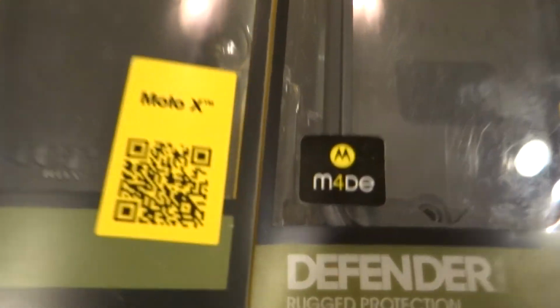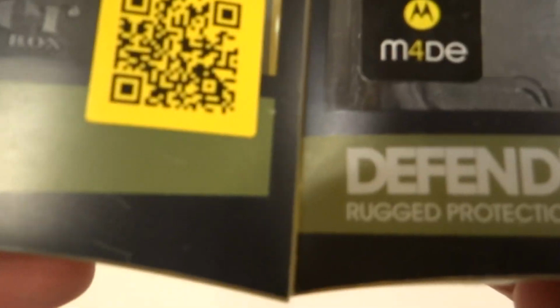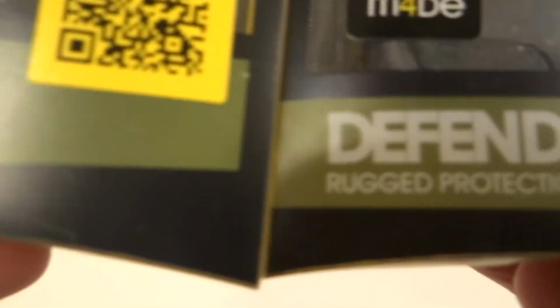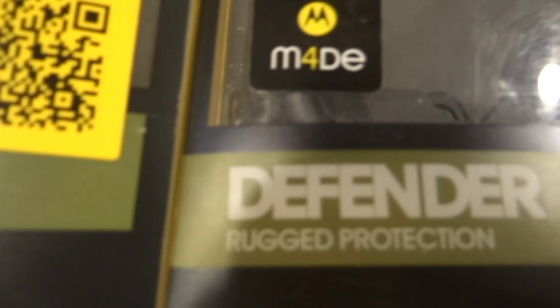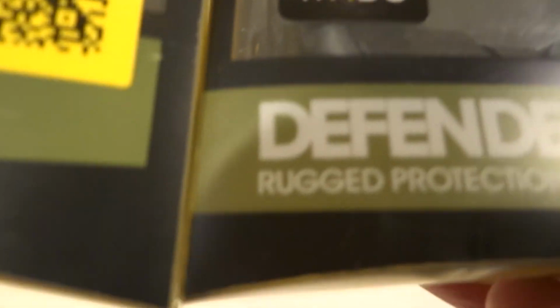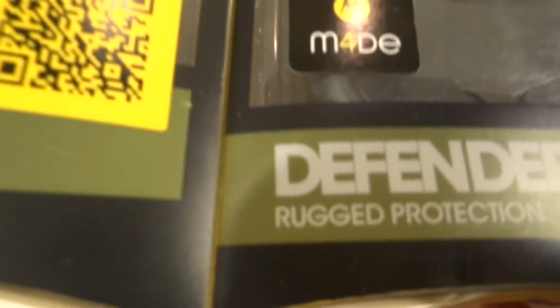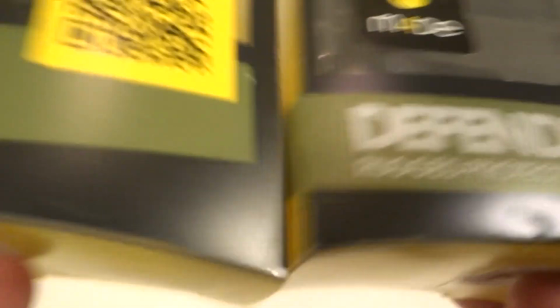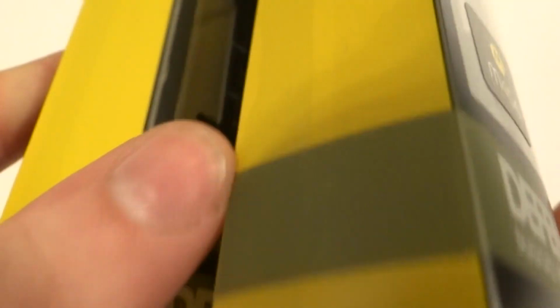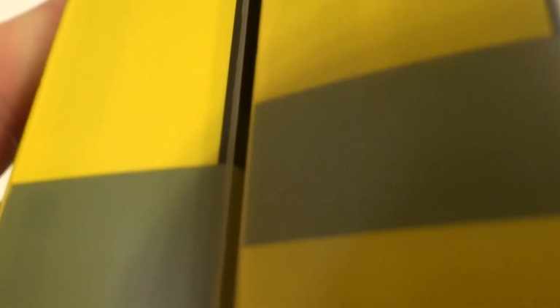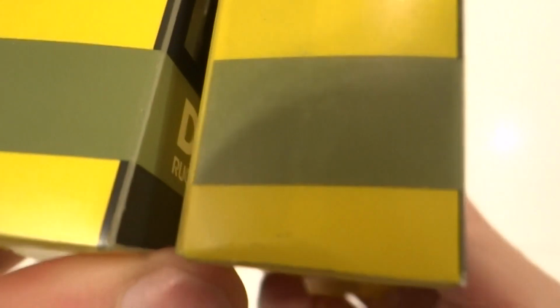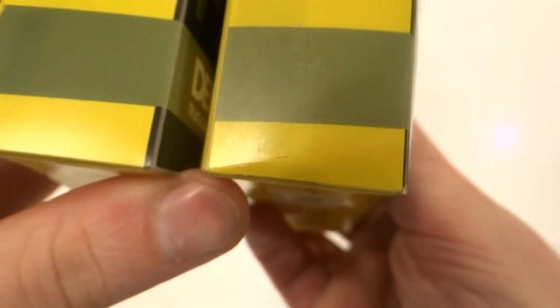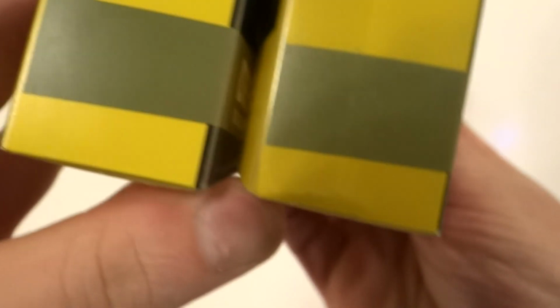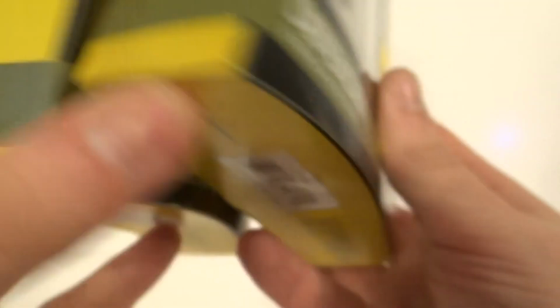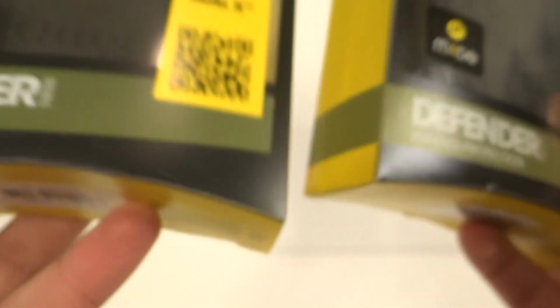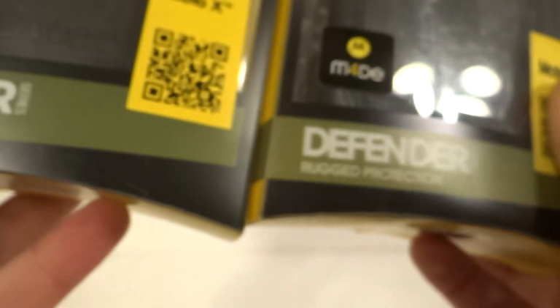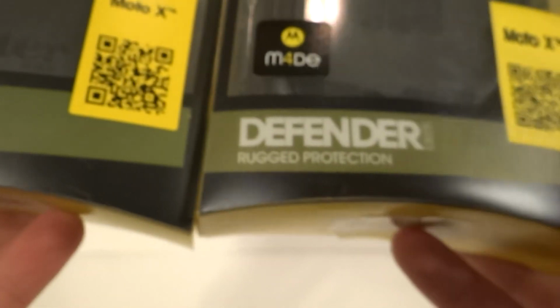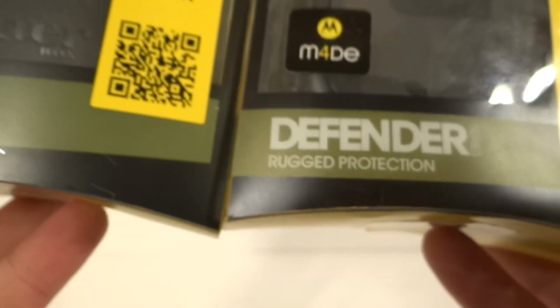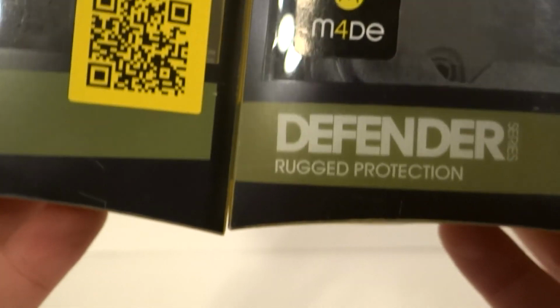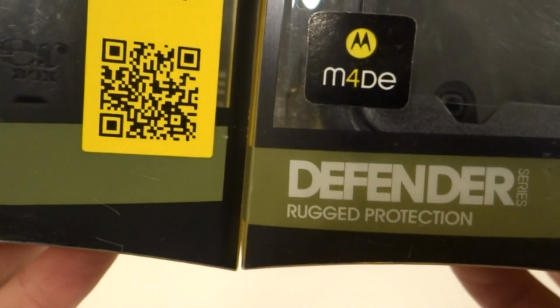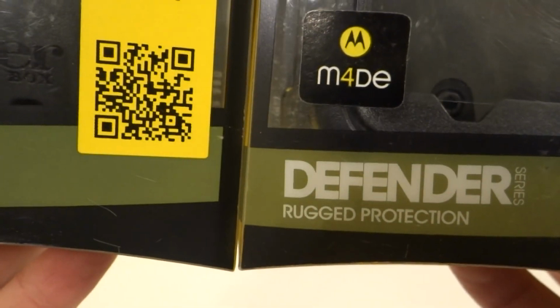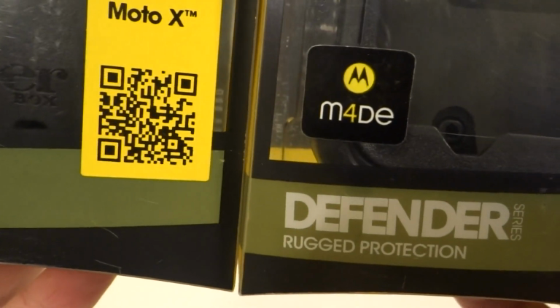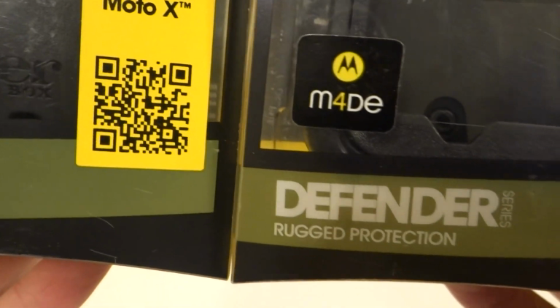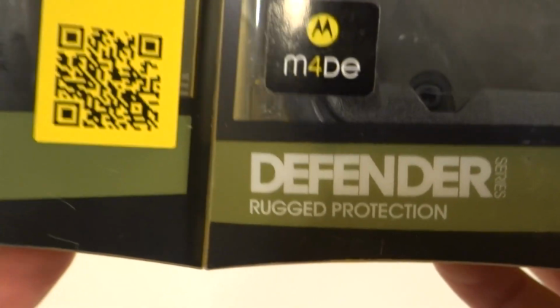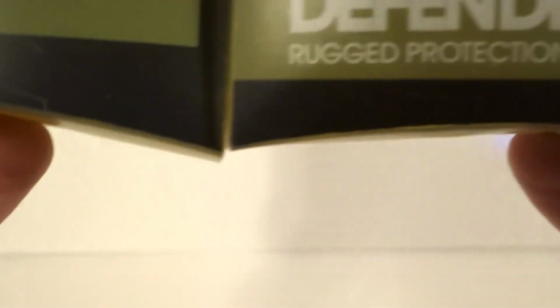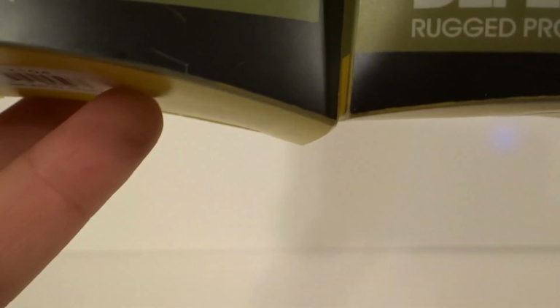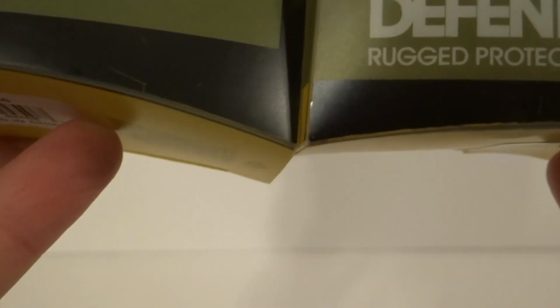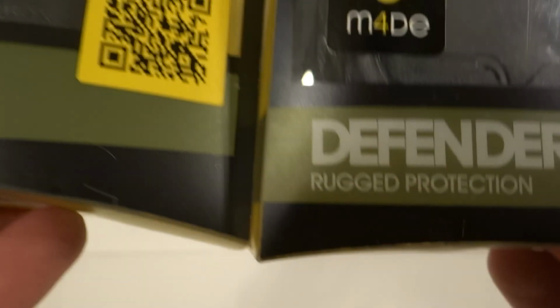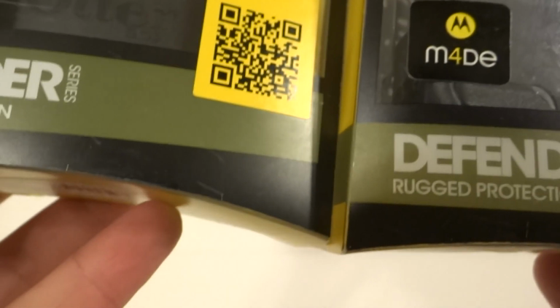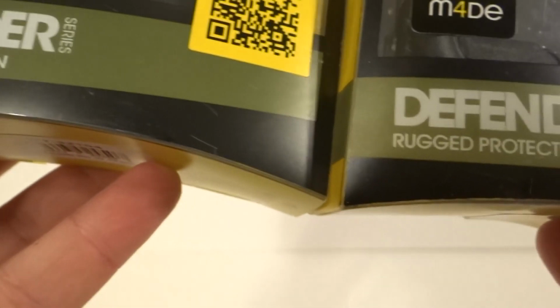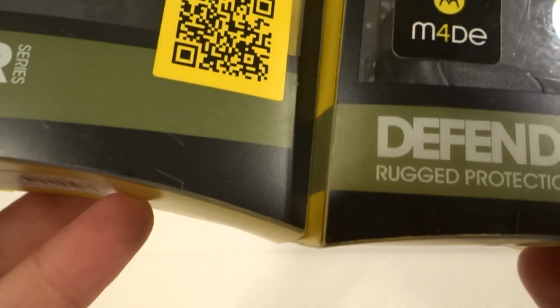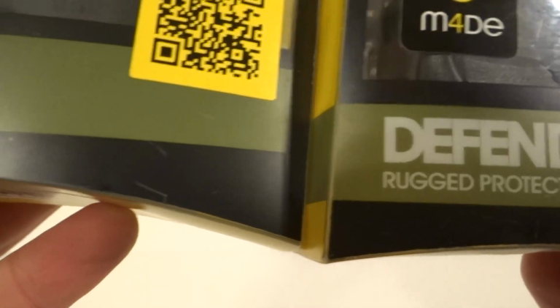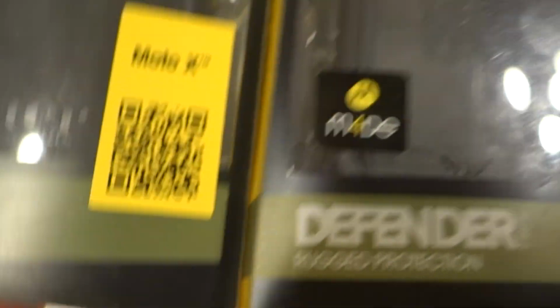Another key difference is the color right here. I'm not sure if you can tell on camera — even in person you'd have to be careful not to be color blind. It's kind of hard to see even in person.